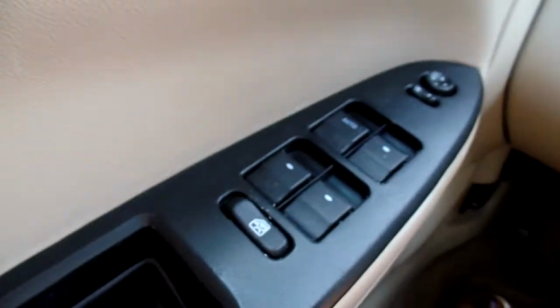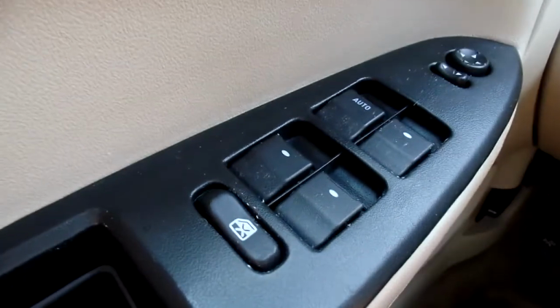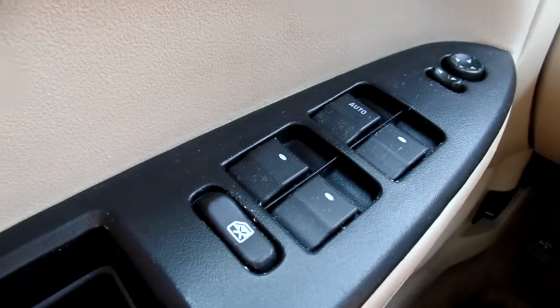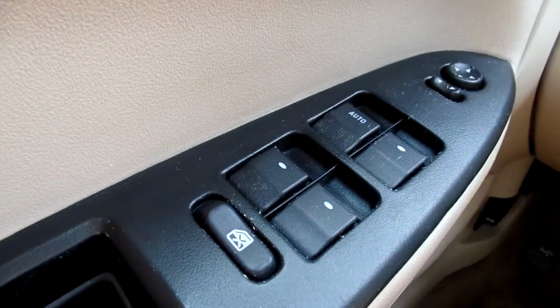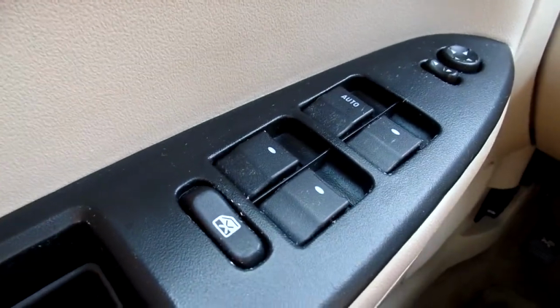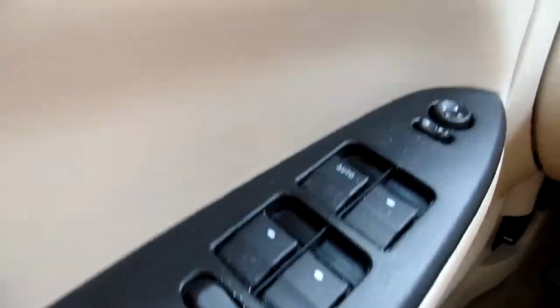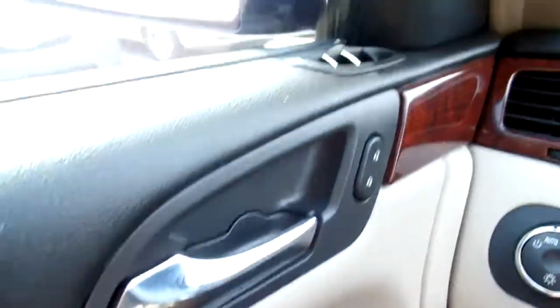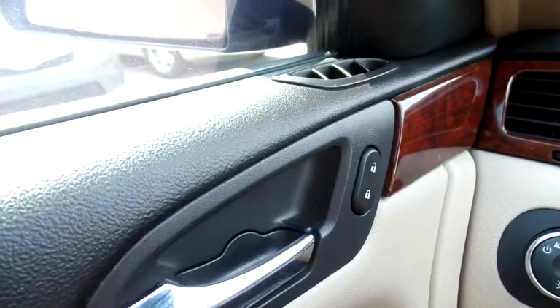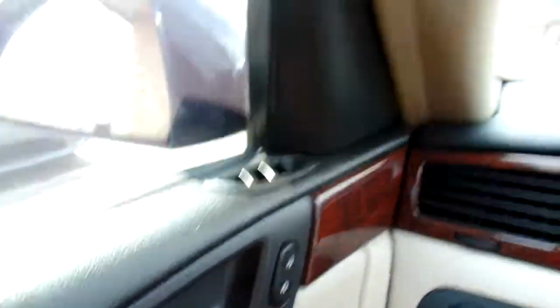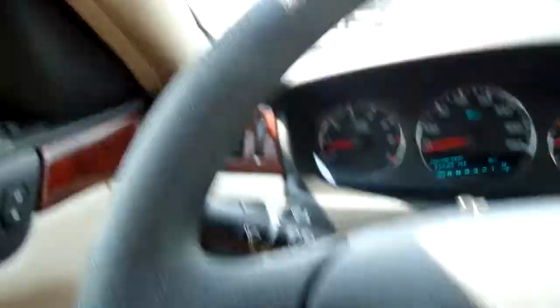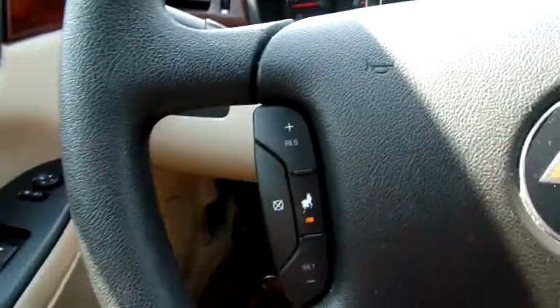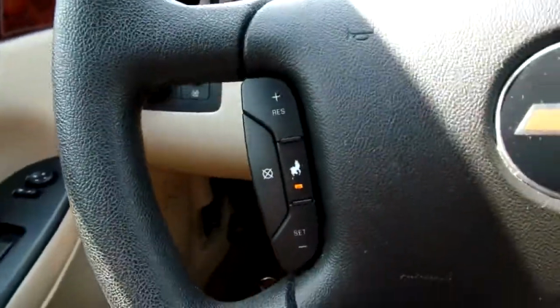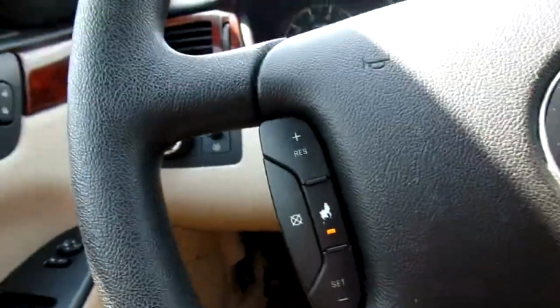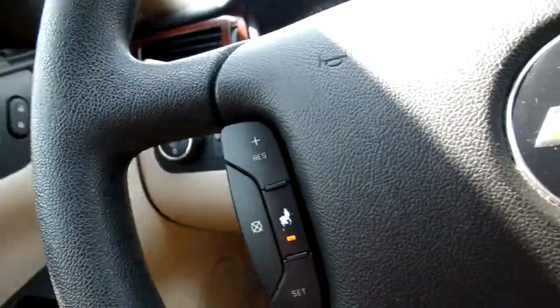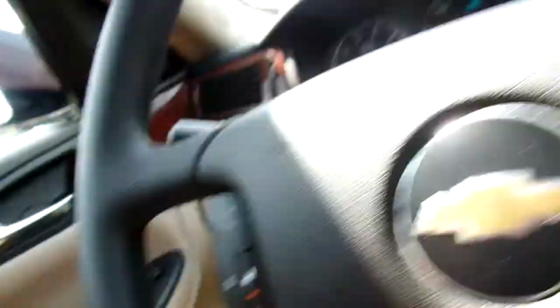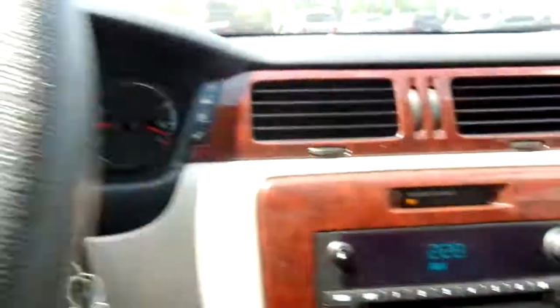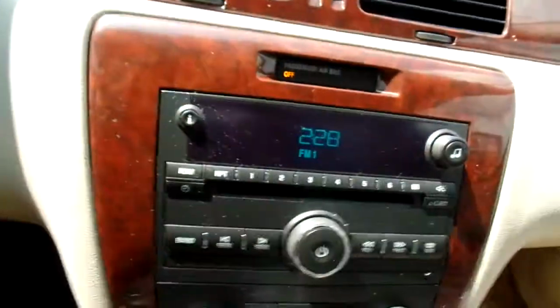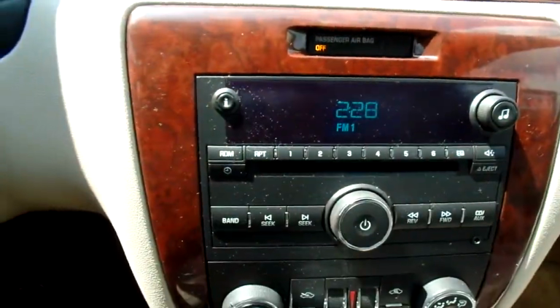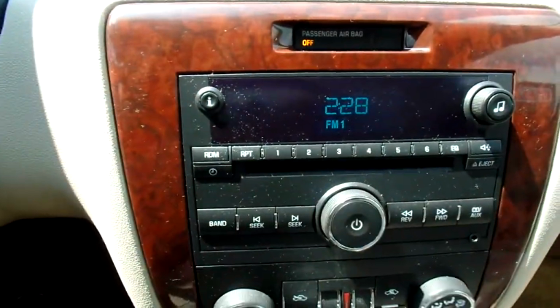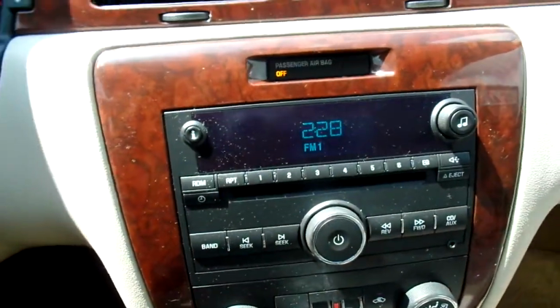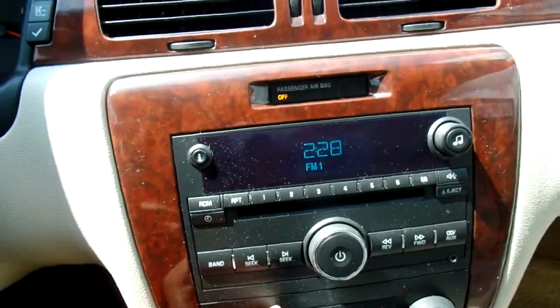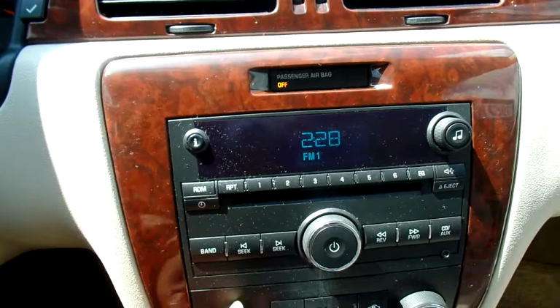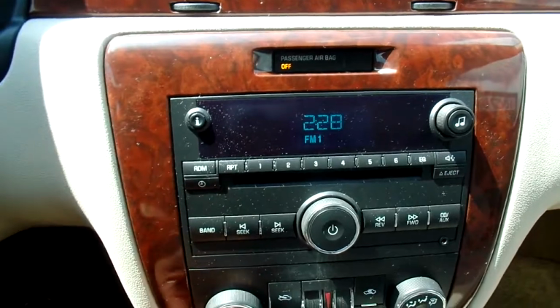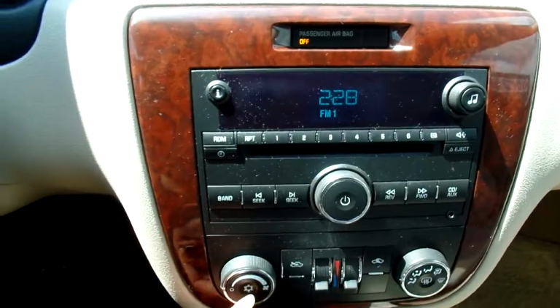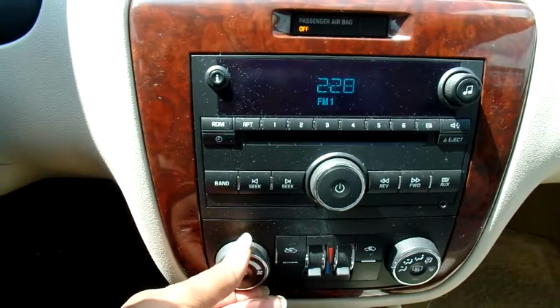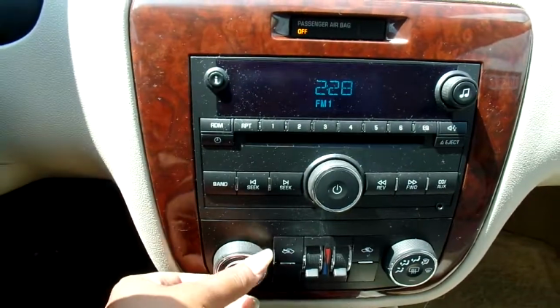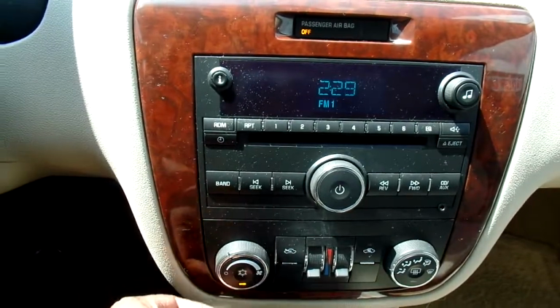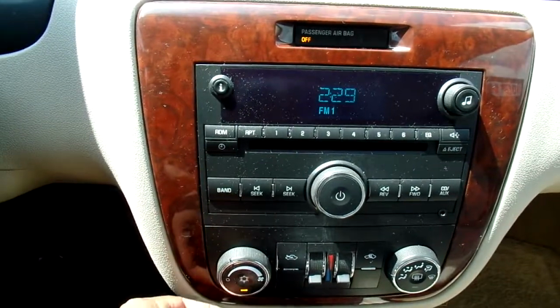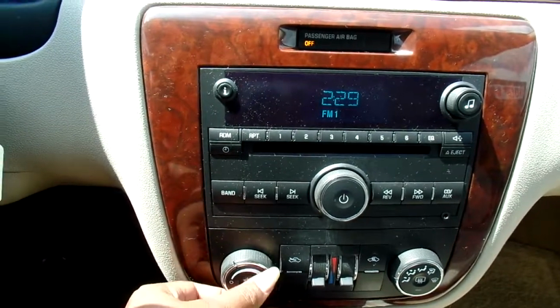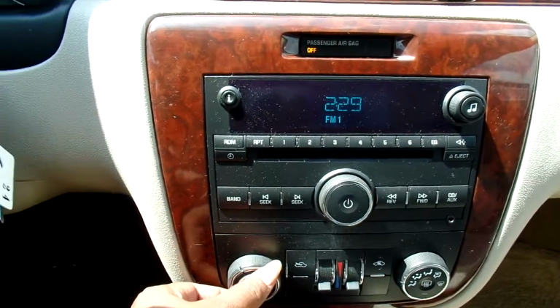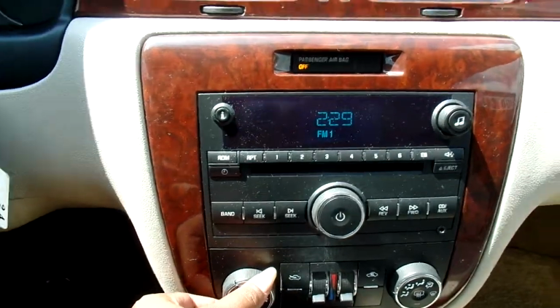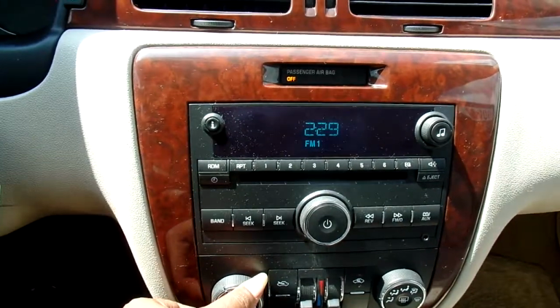You have your power windows, power locks, cruise control, AM/FM radio as well as a CD player, and heating and air that works very, very well.